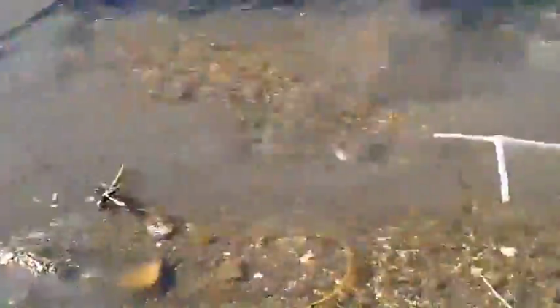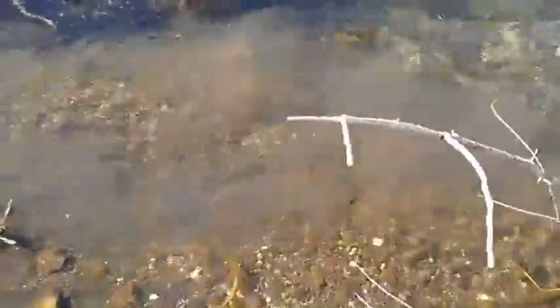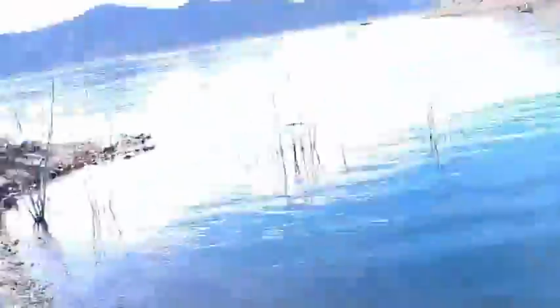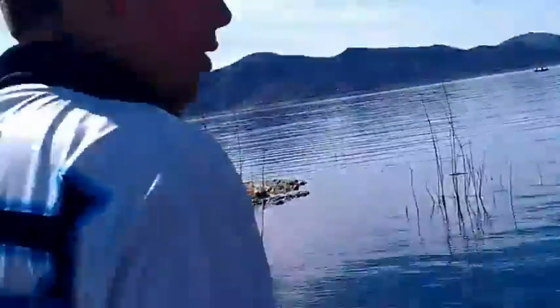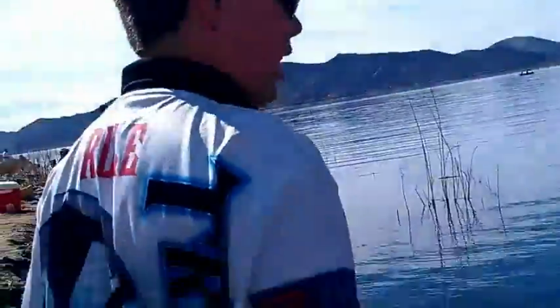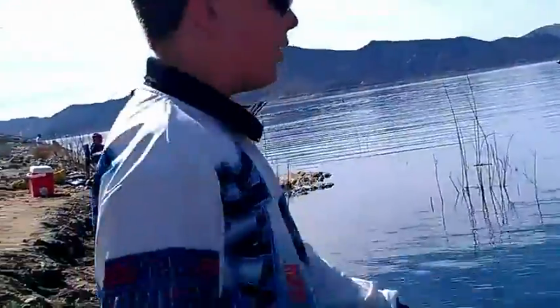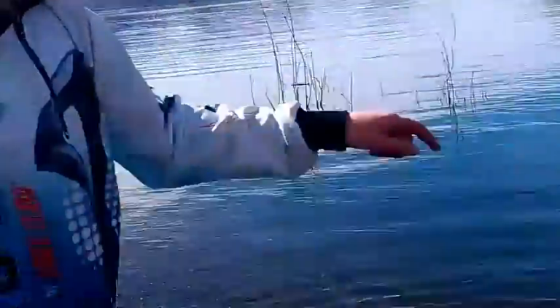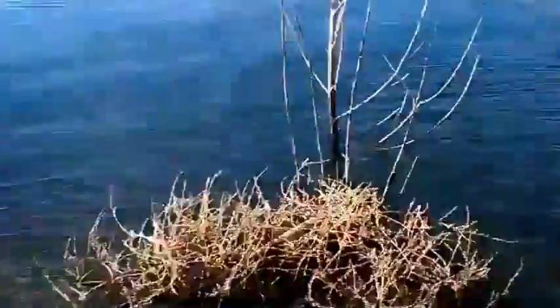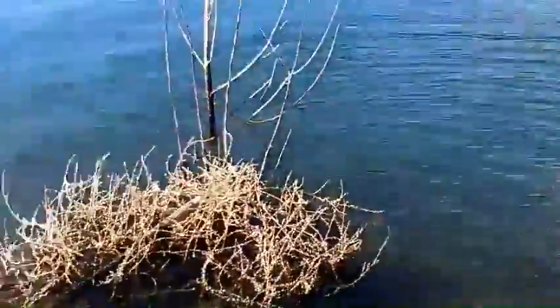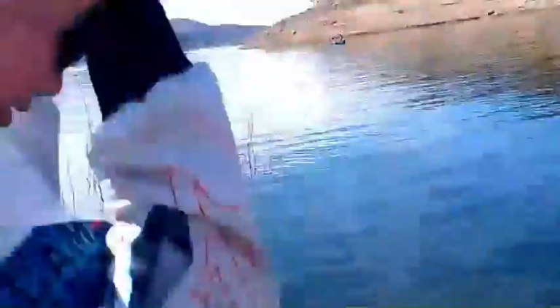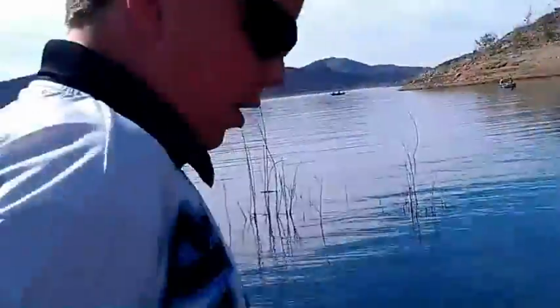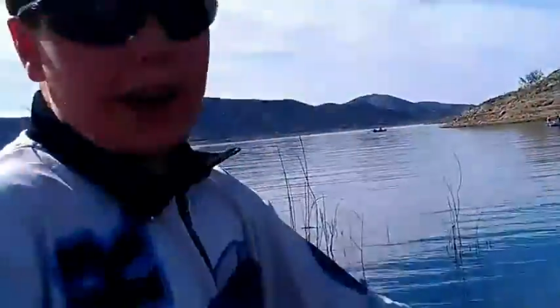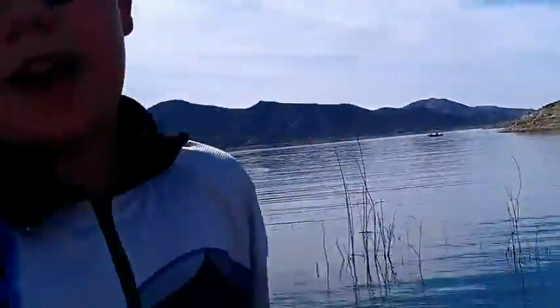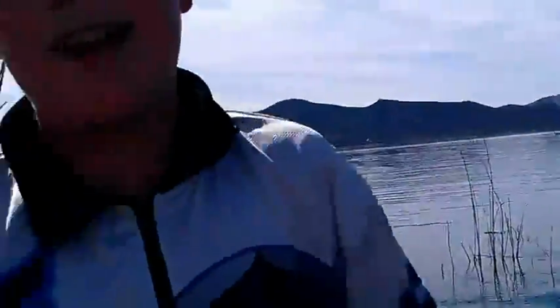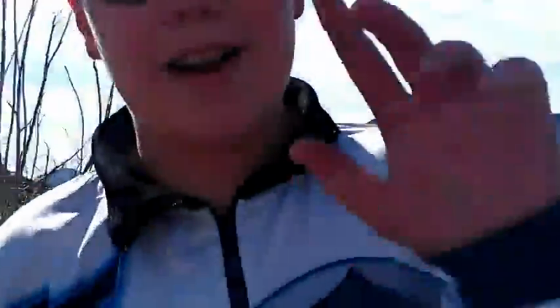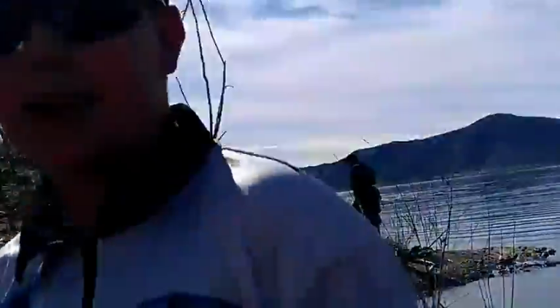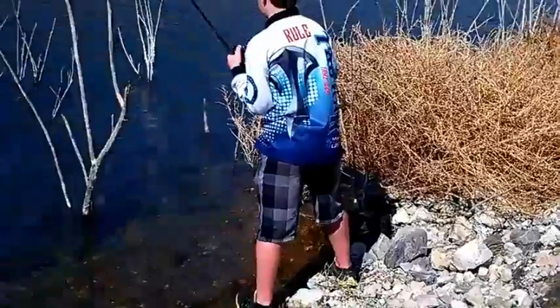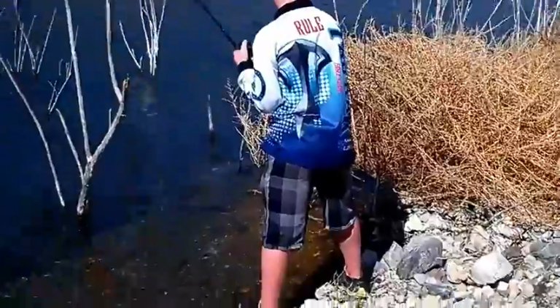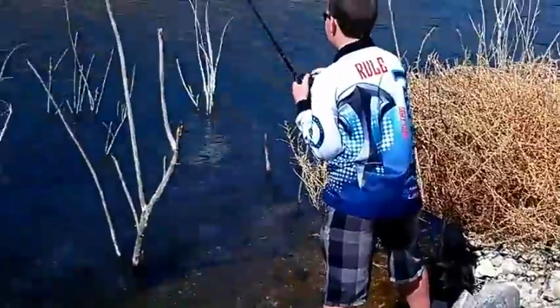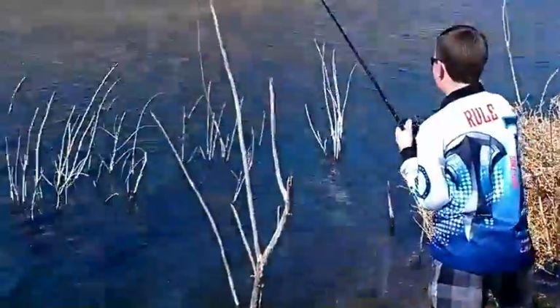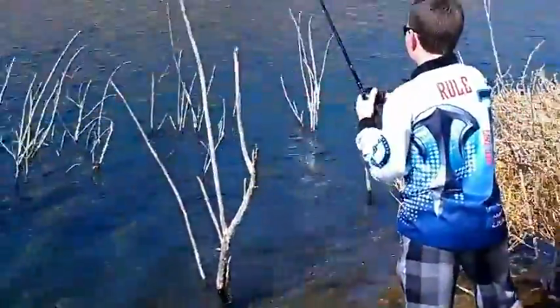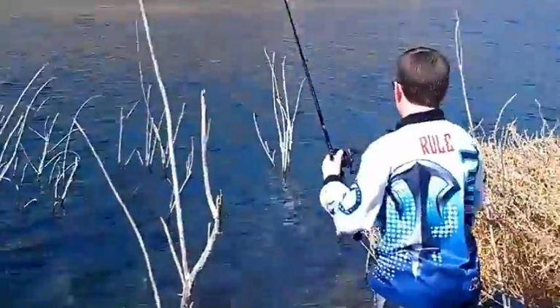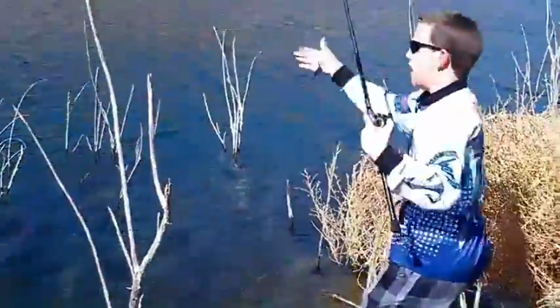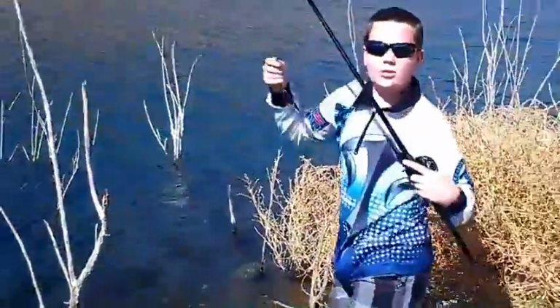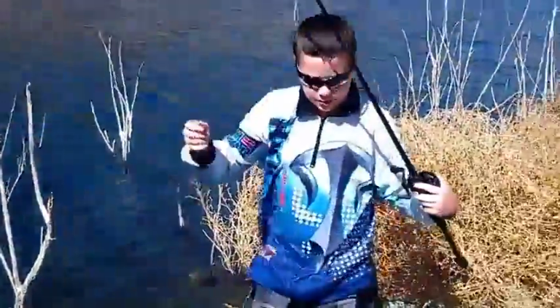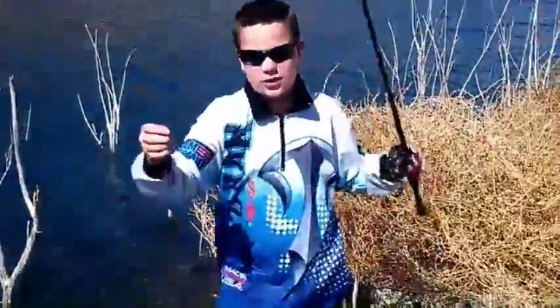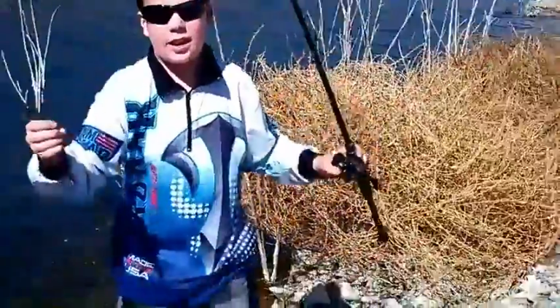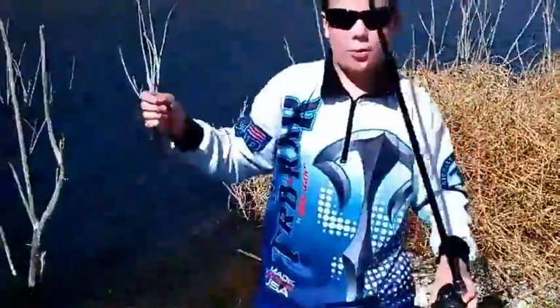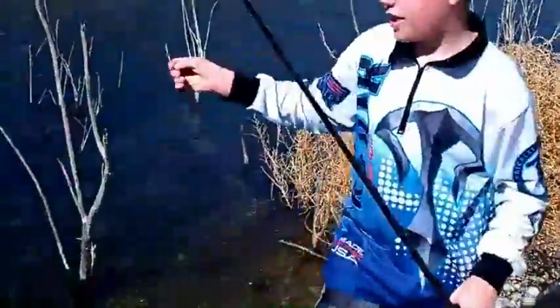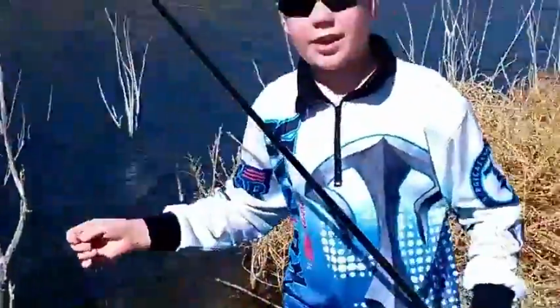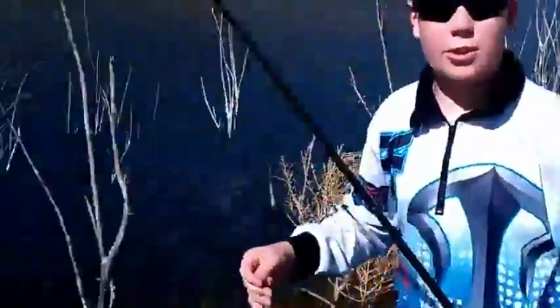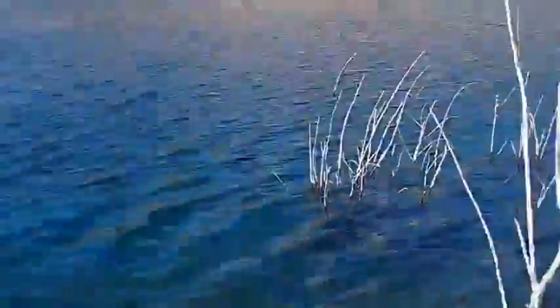So there was a fish — he's back to his bed. That guy was not nice! Alright, see you guys later. Hey guys, Ripping Lips here. Today we're fishing at Diamond Valley again for these spawning bass.